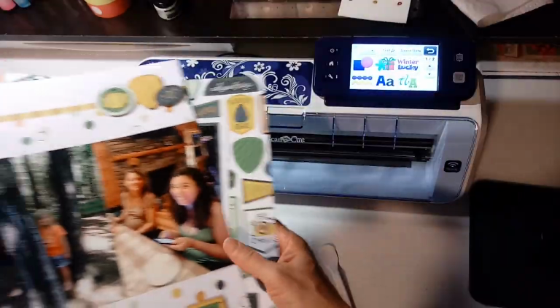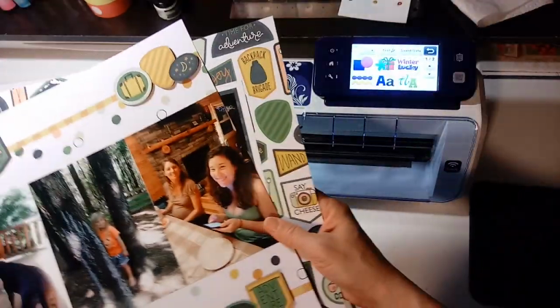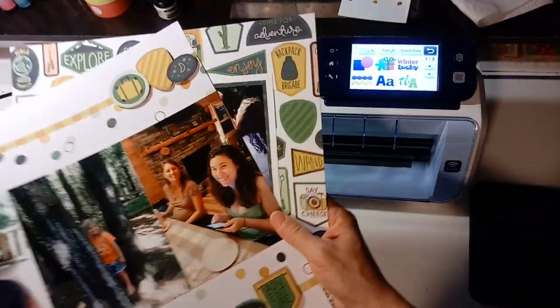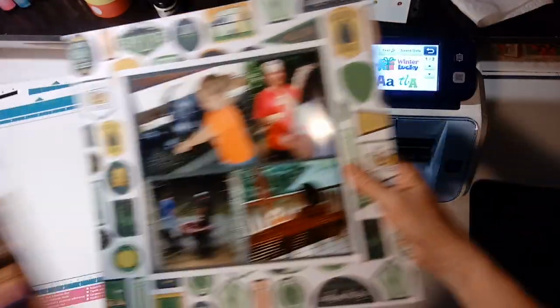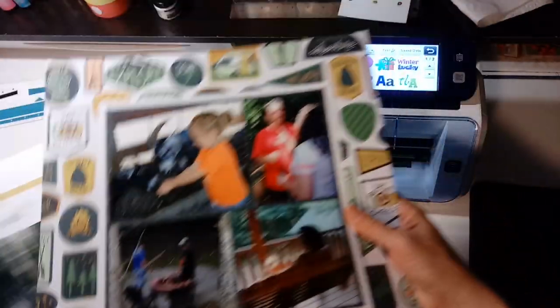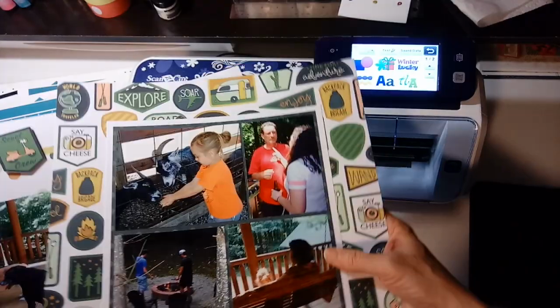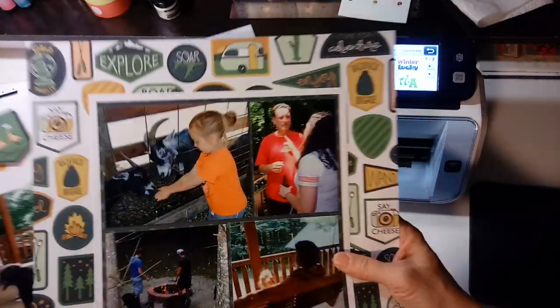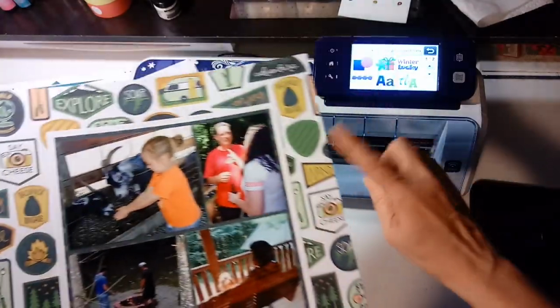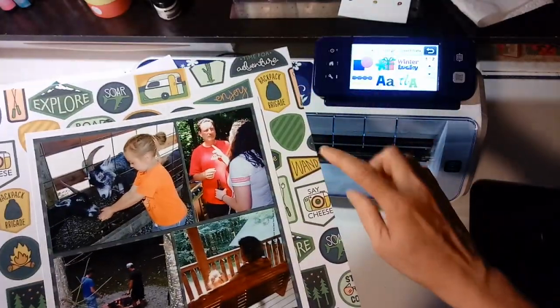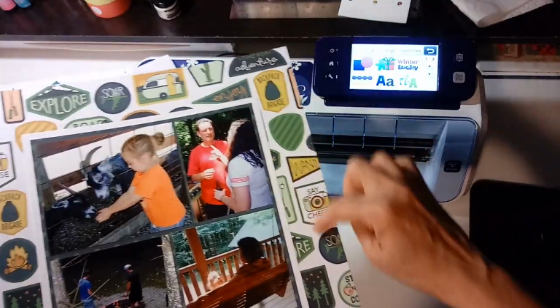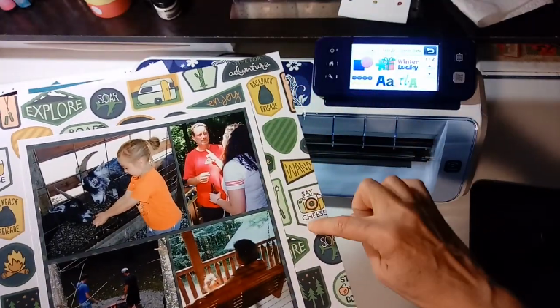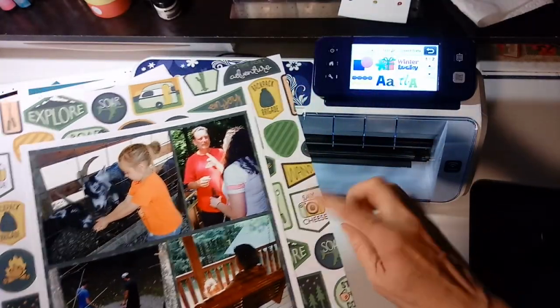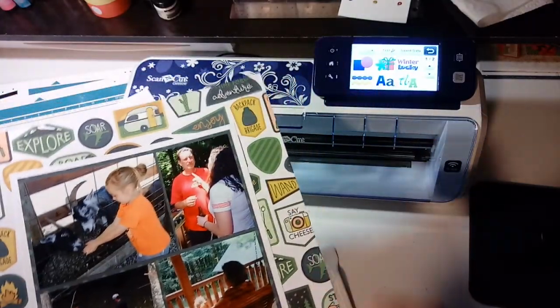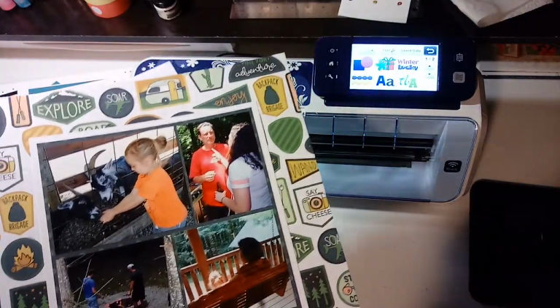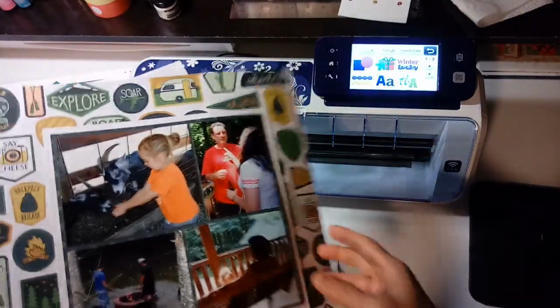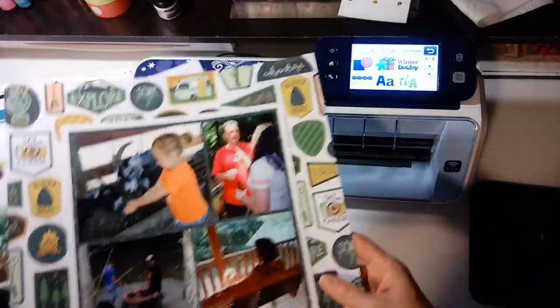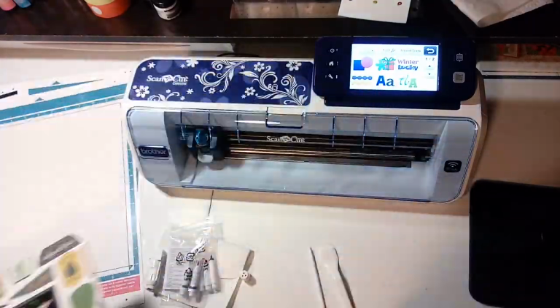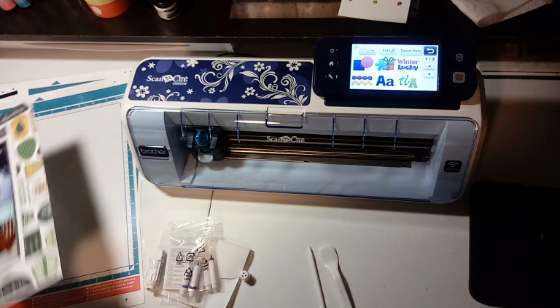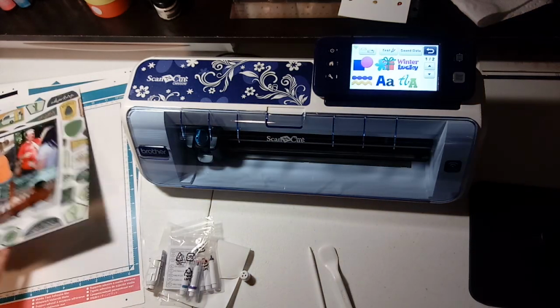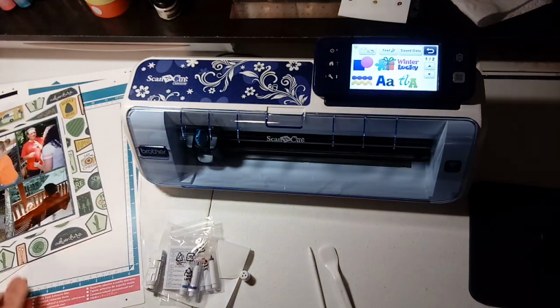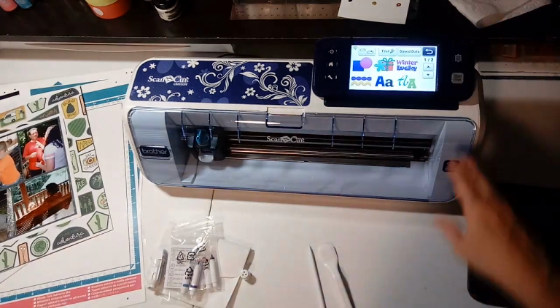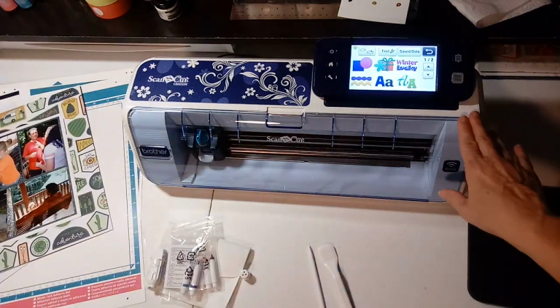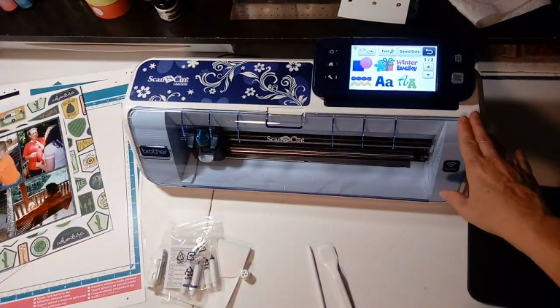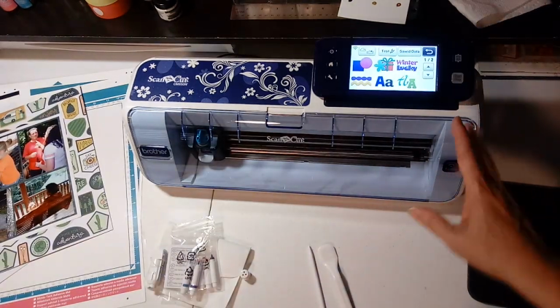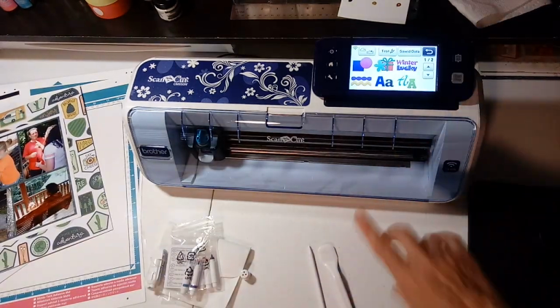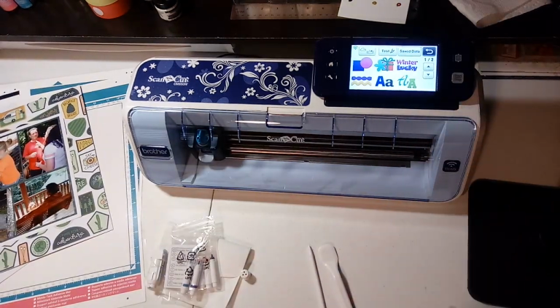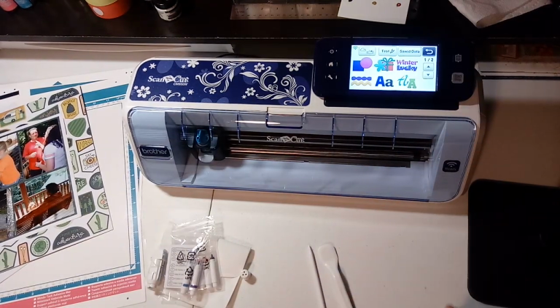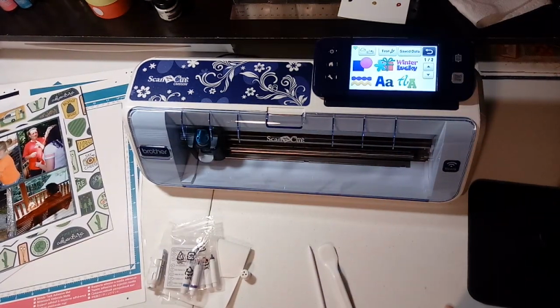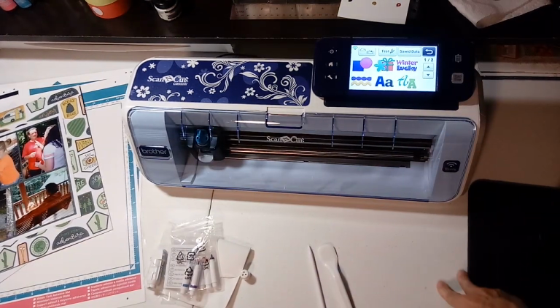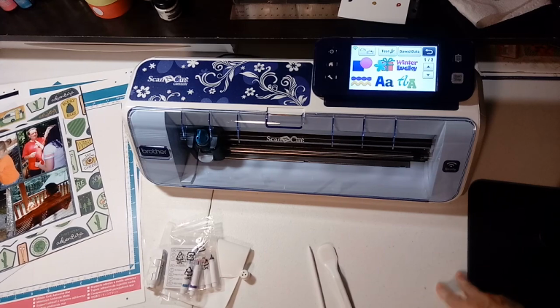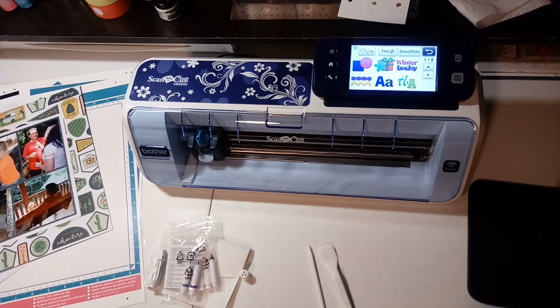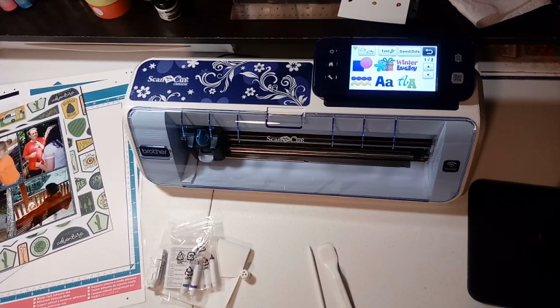I'll do a video specifically on how to scan and cut these shapes. That's an introduction to the Scan & Cut — I do highly recommend it, and I plan on doing a series of videos about it. Thanks guys!